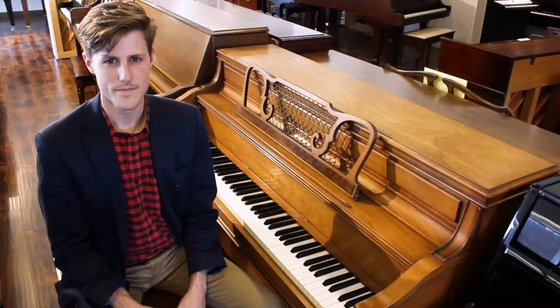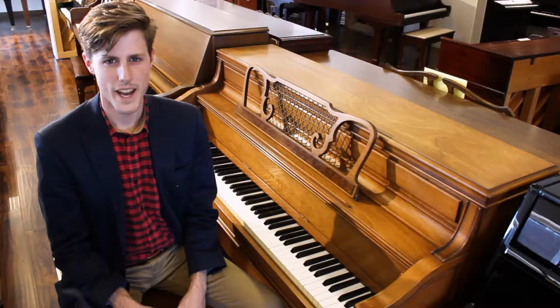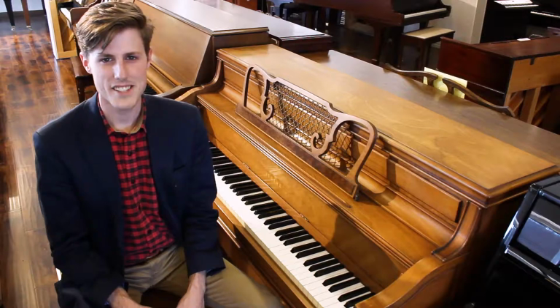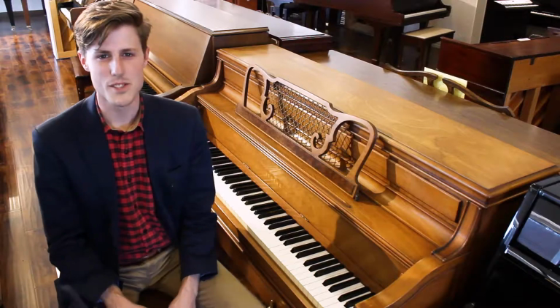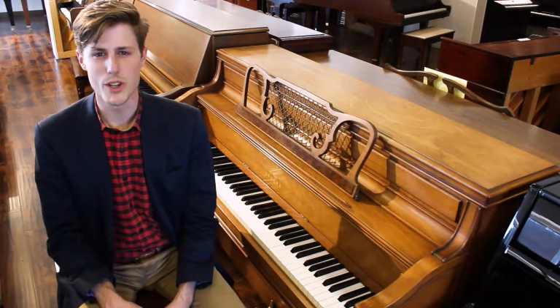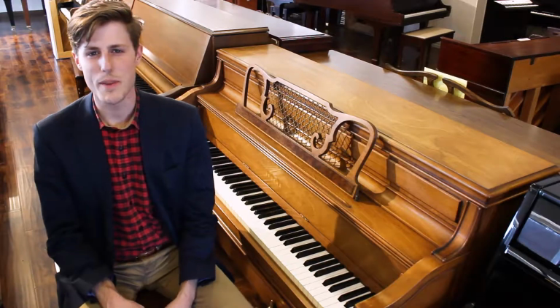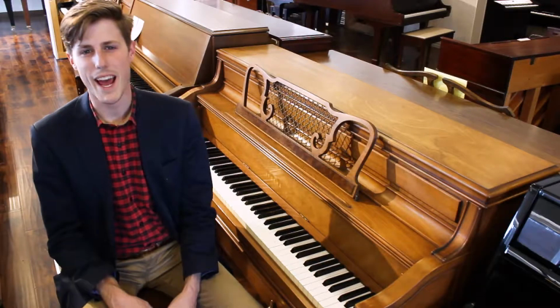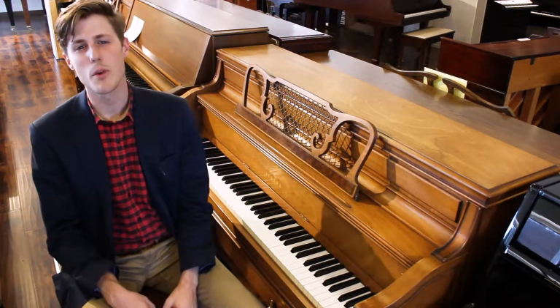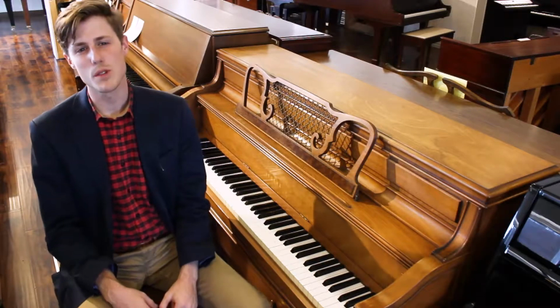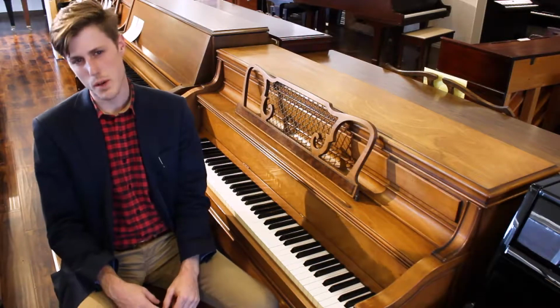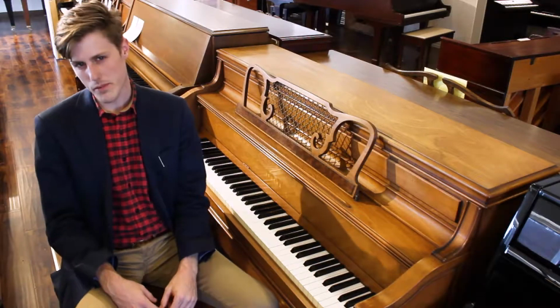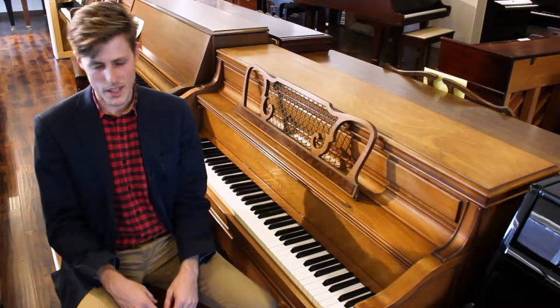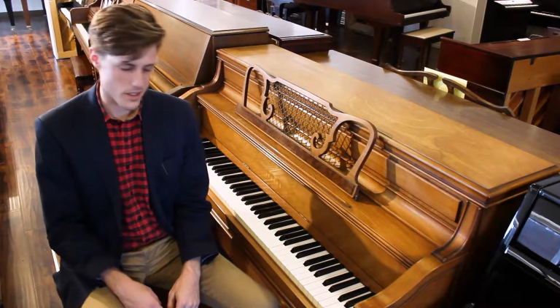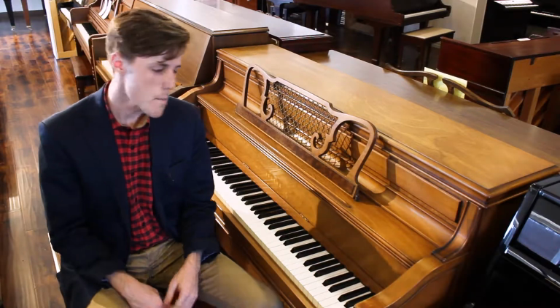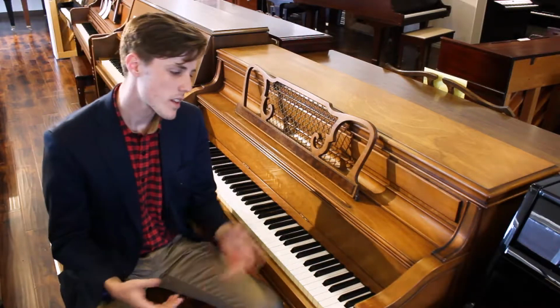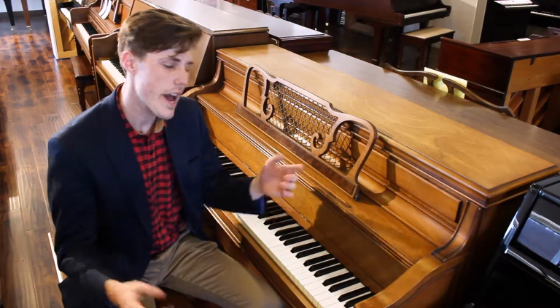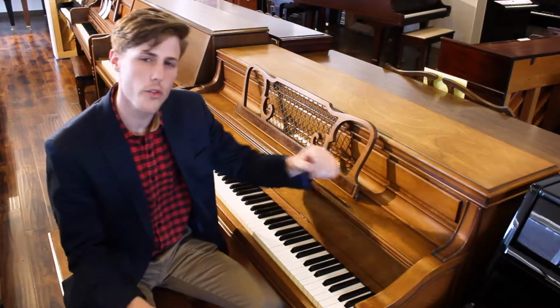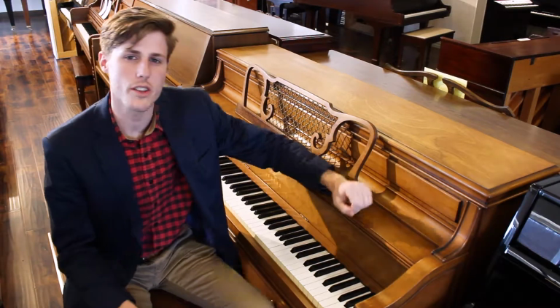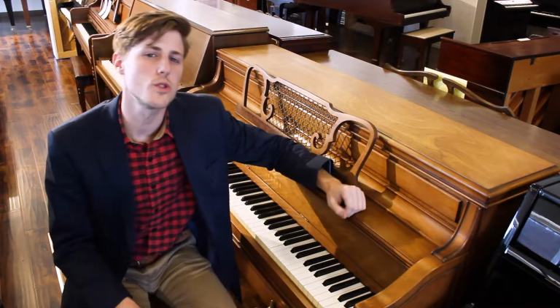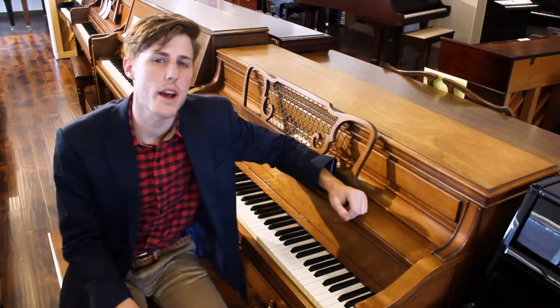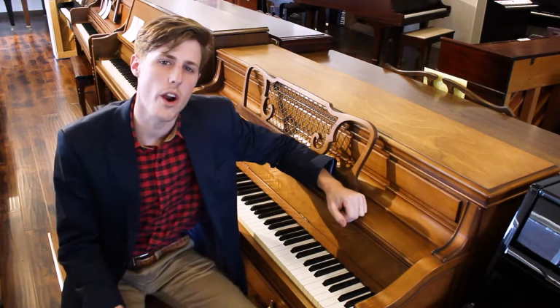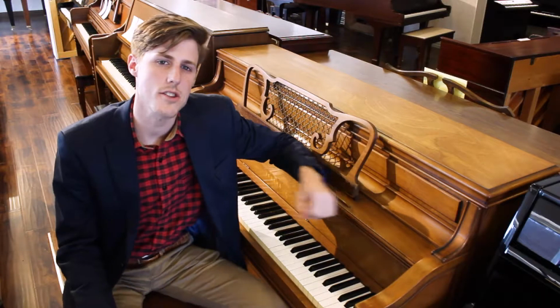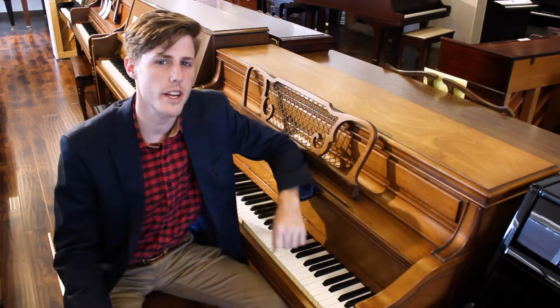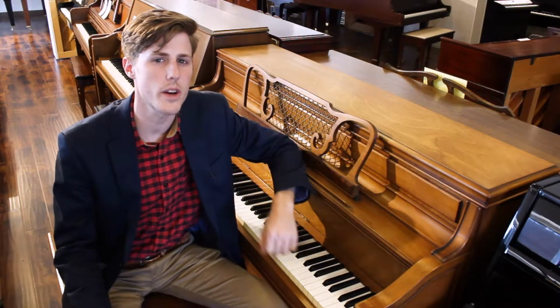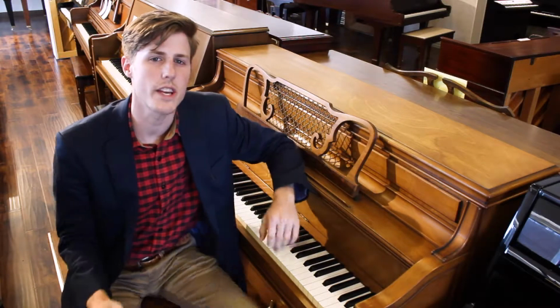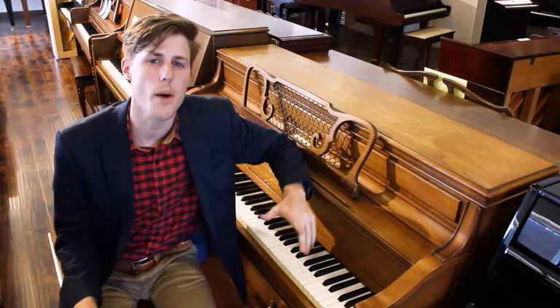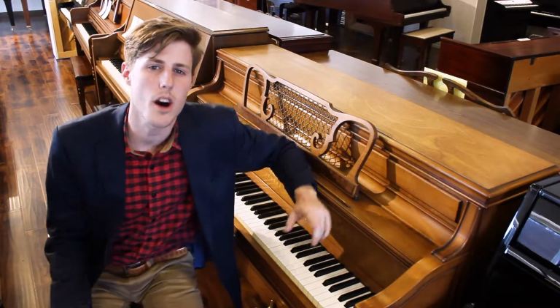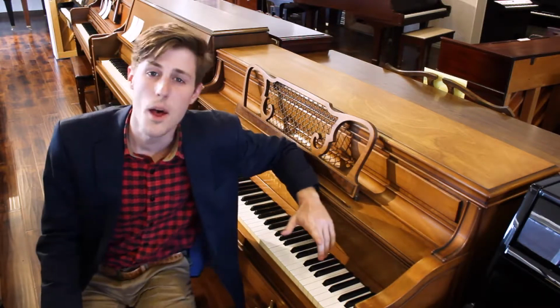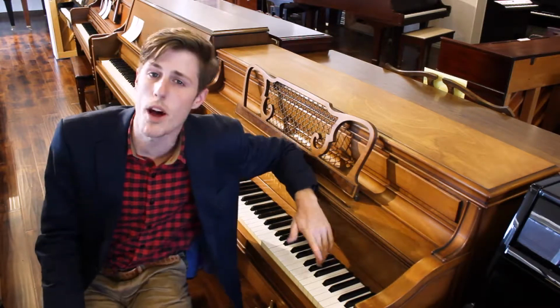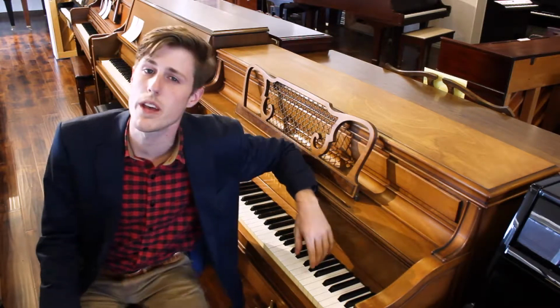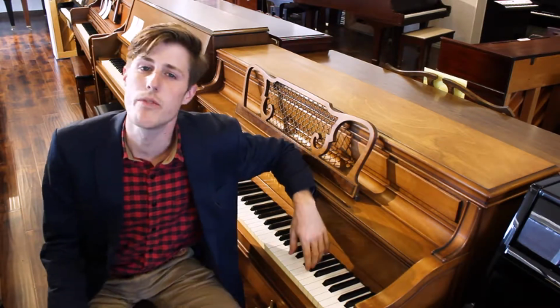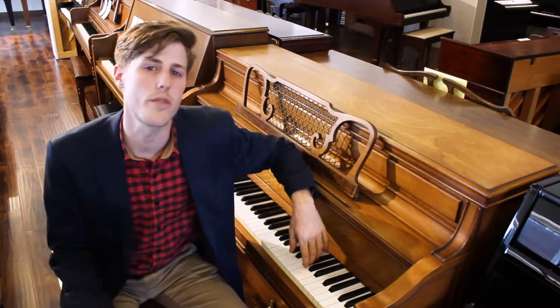Hey guys, this is William at Amro Music in Memphis, Tennessee. Today I'm over at the used piano warehouse sitting with a Yamaha Model M45.